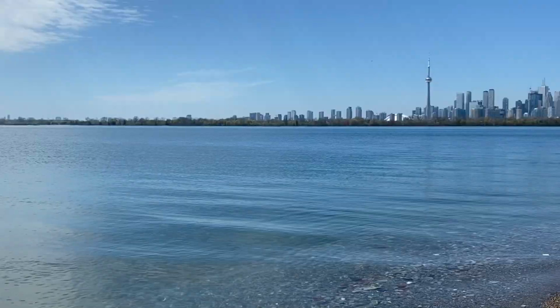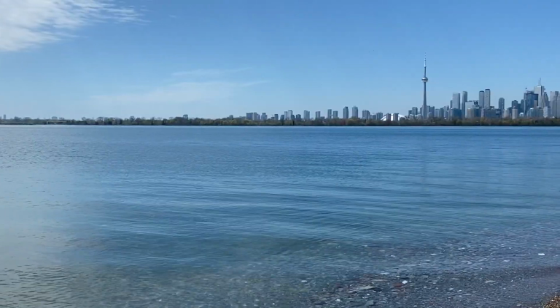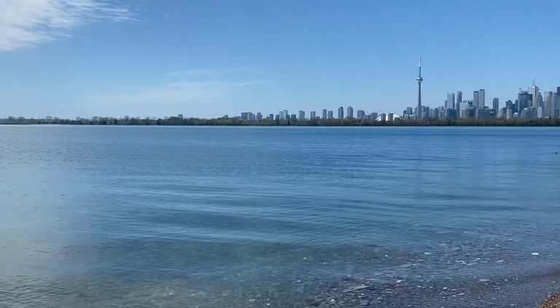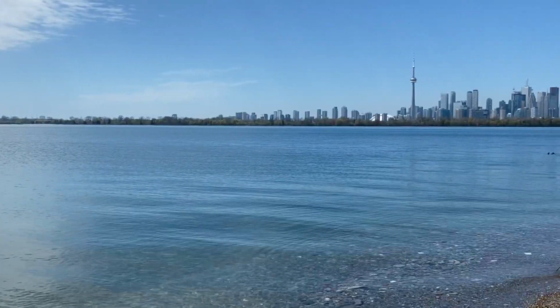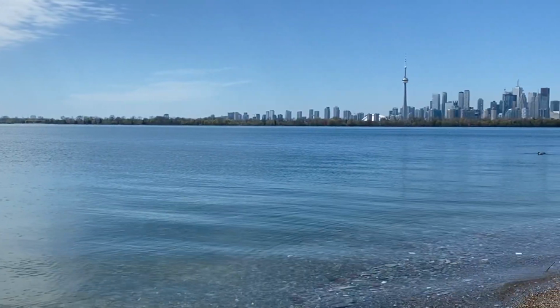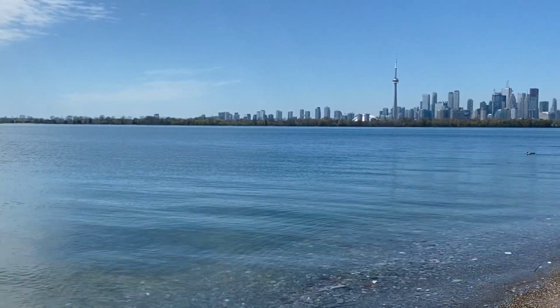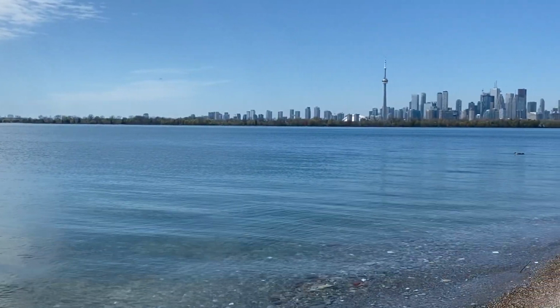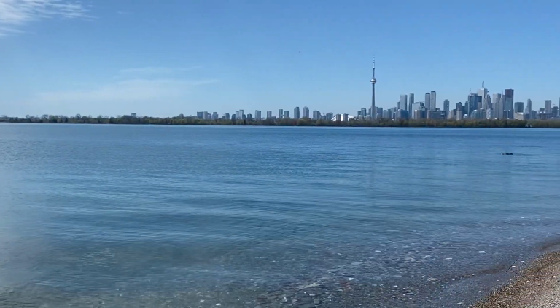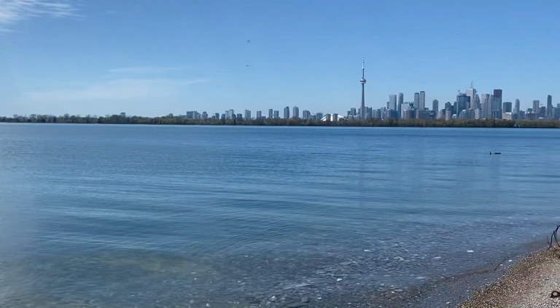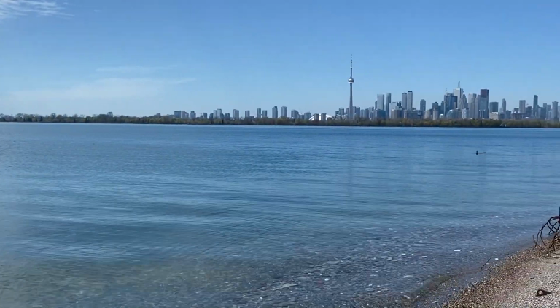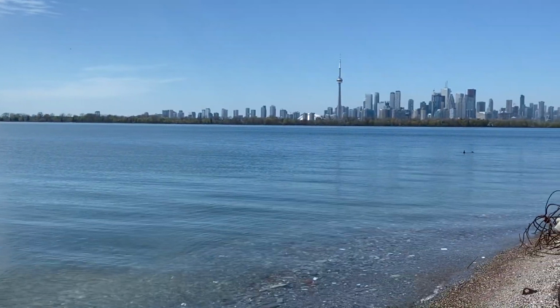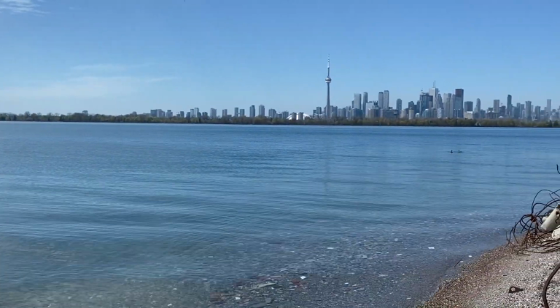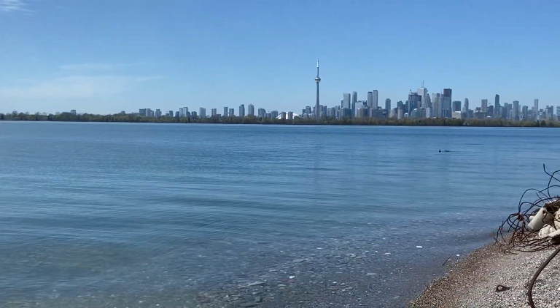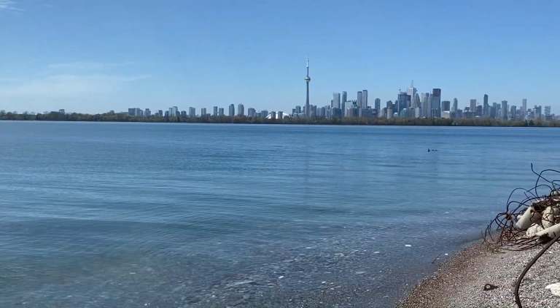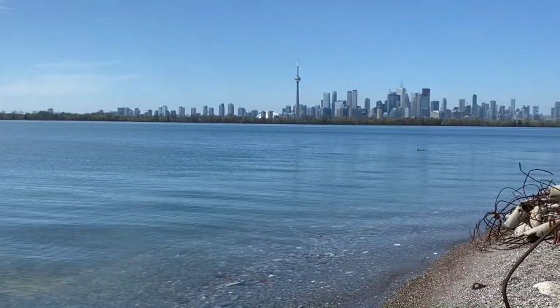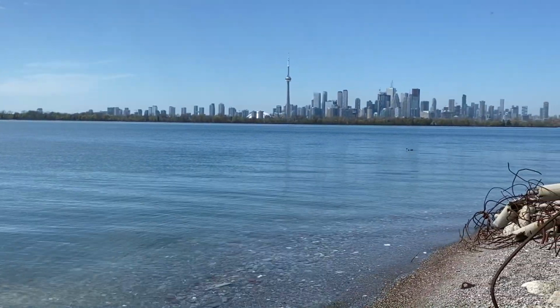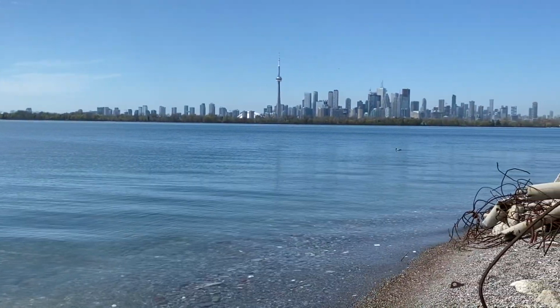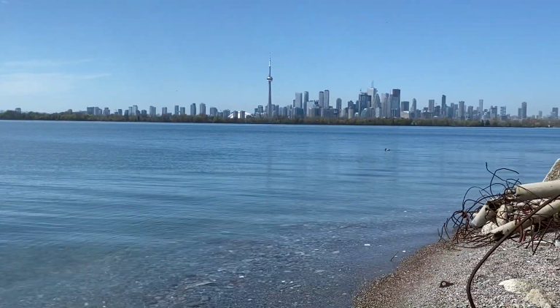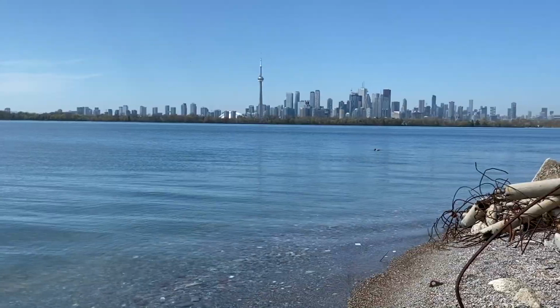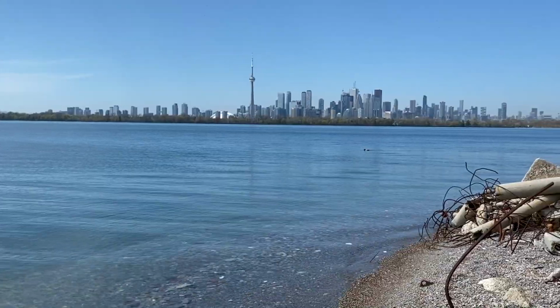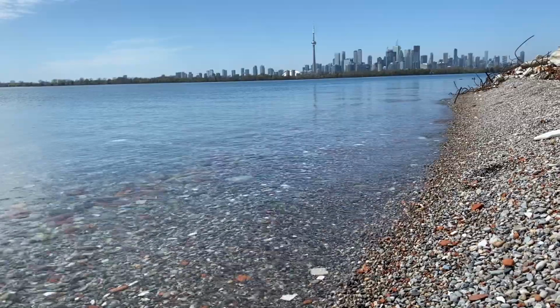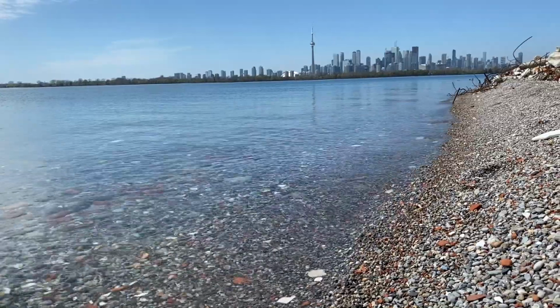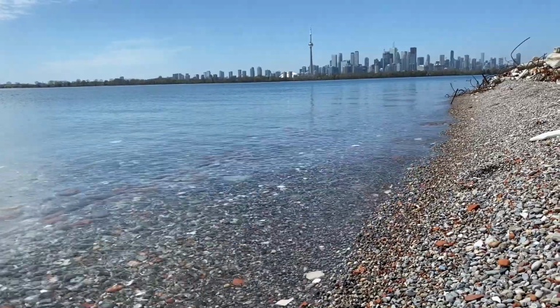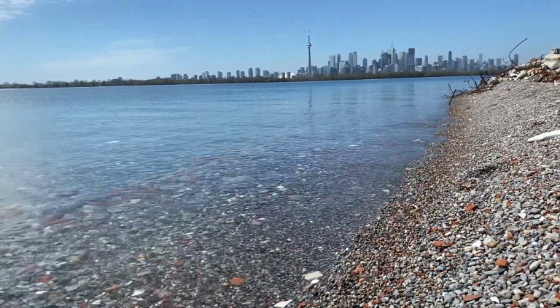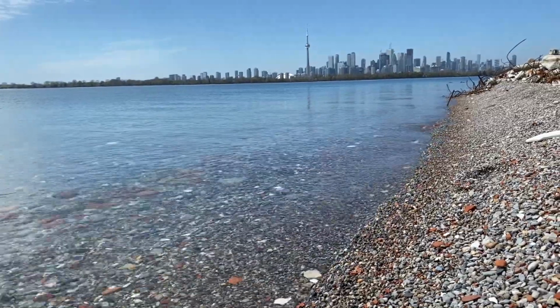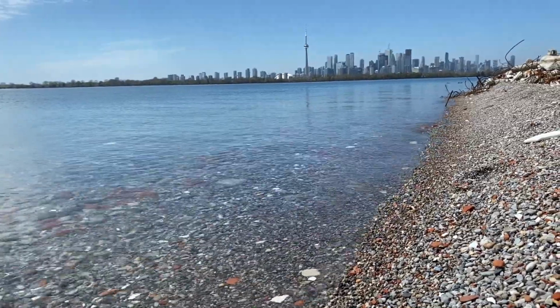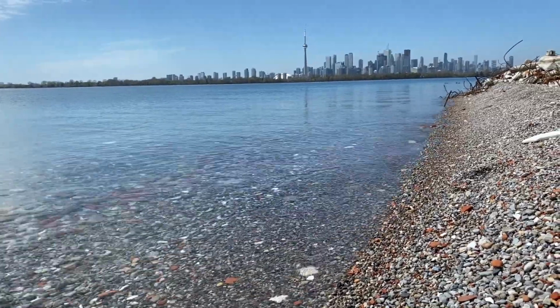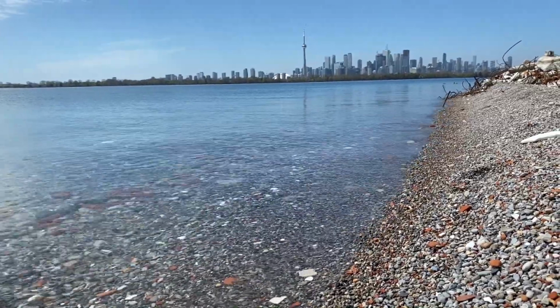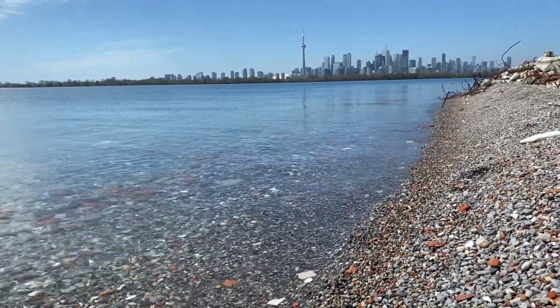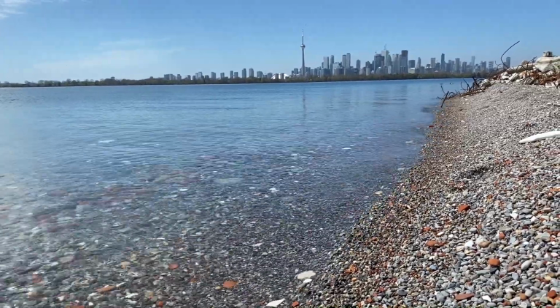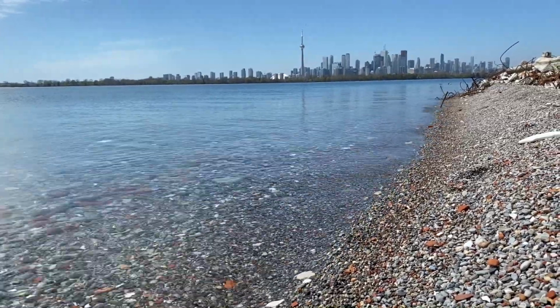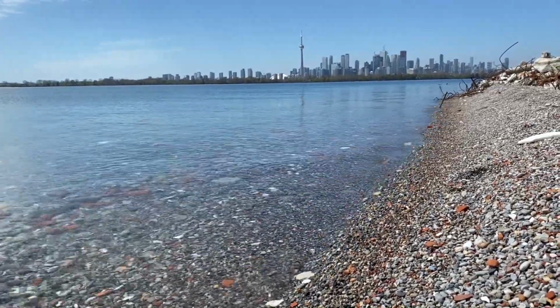The next spot is Tommy Thompson Park. This is a long park just past Polson Pier. If you go to the end, there's a beach where you get really great photos of the skyline.